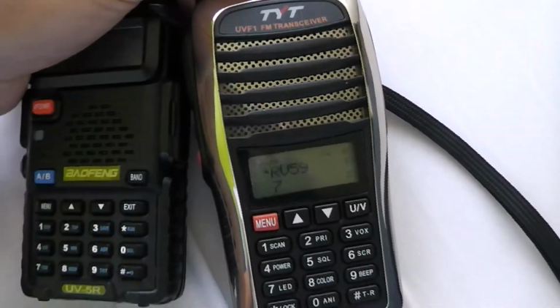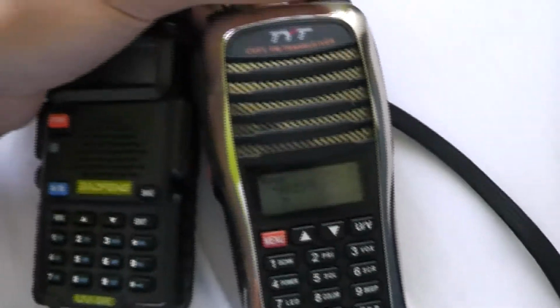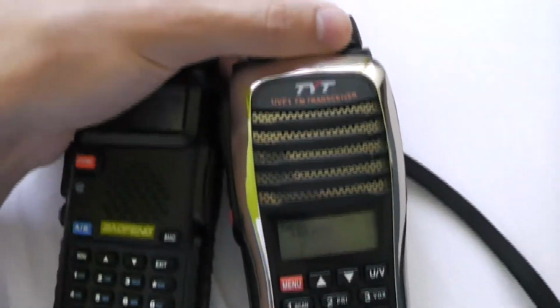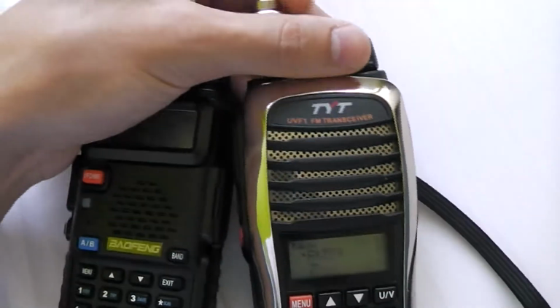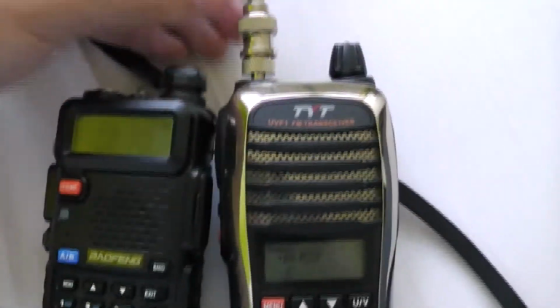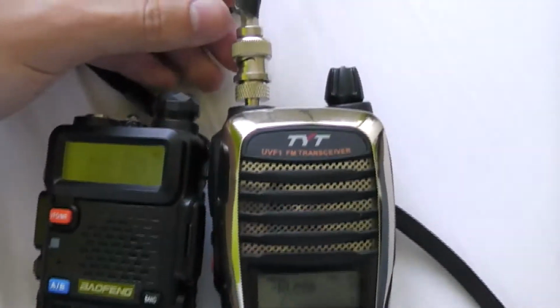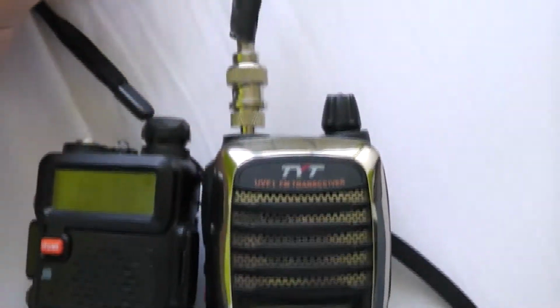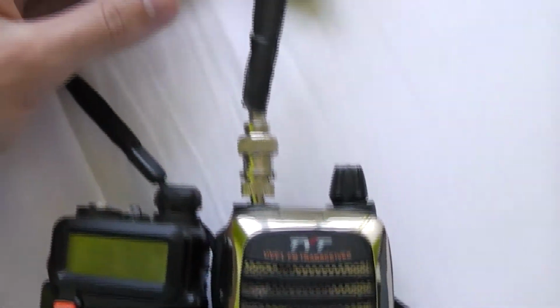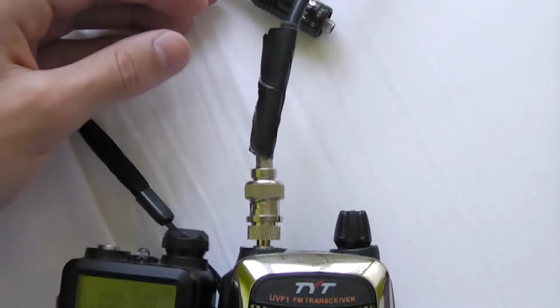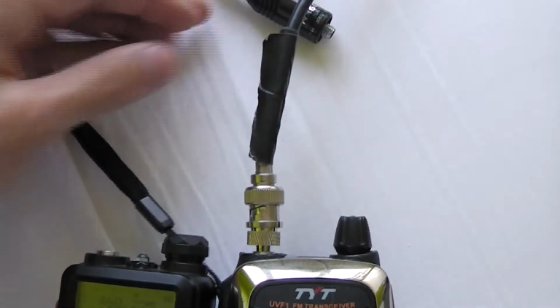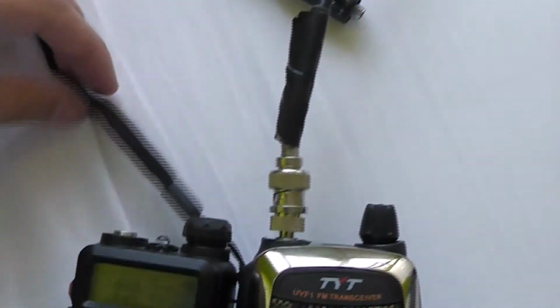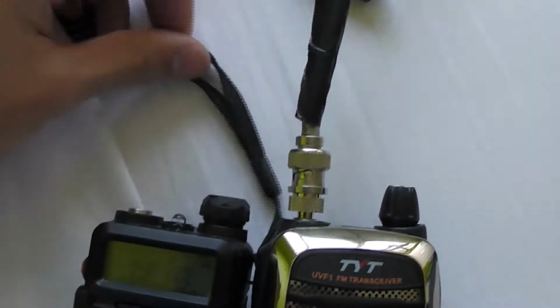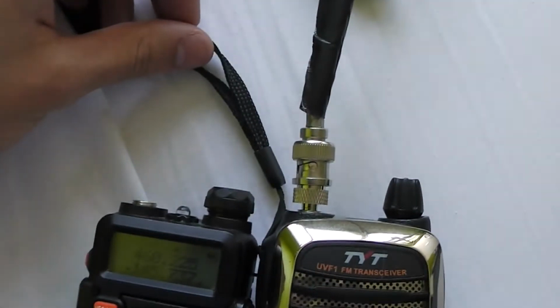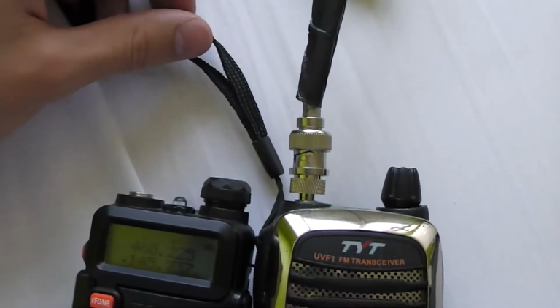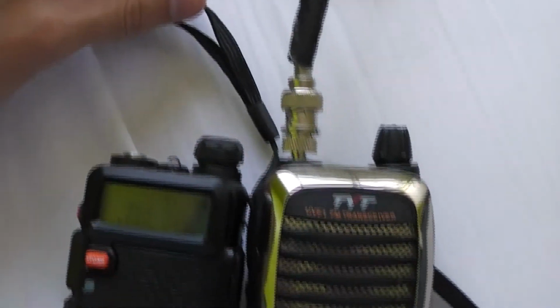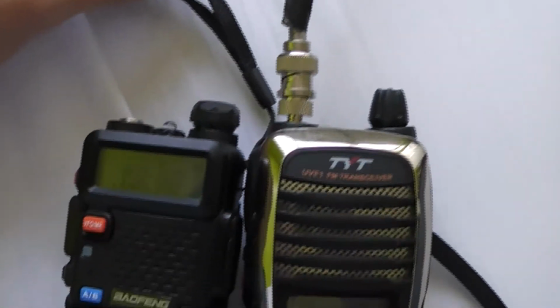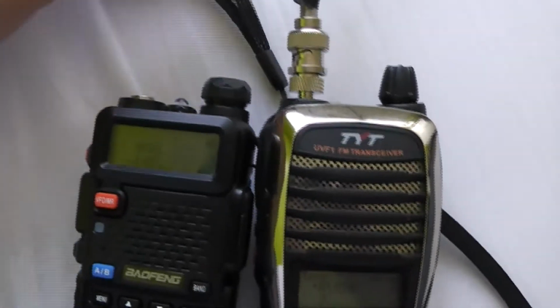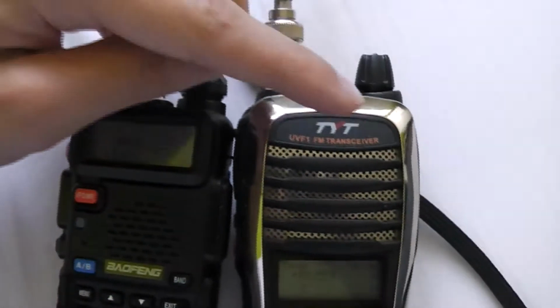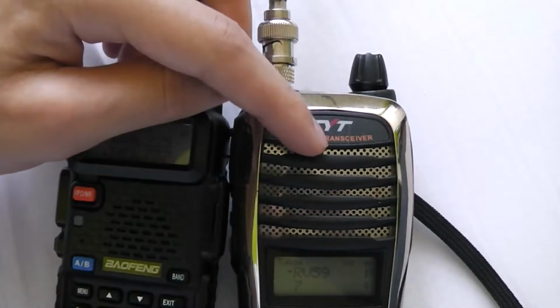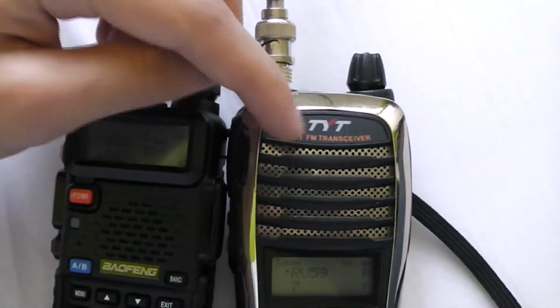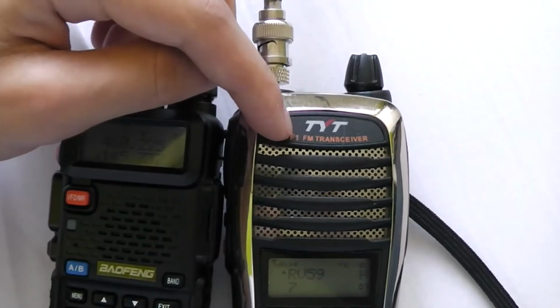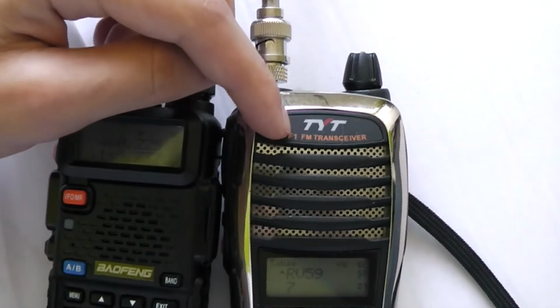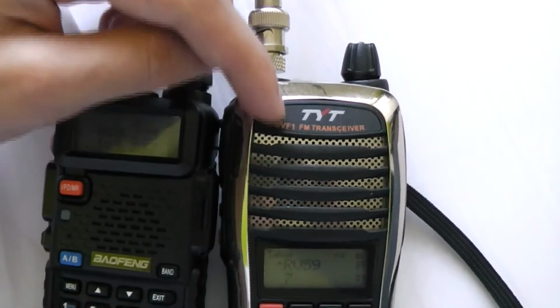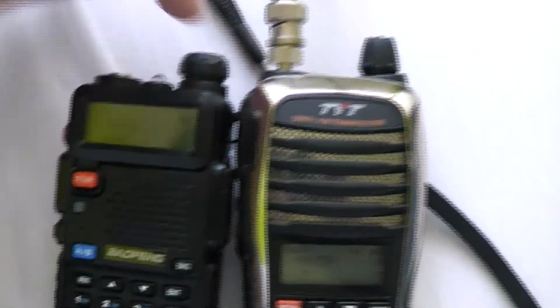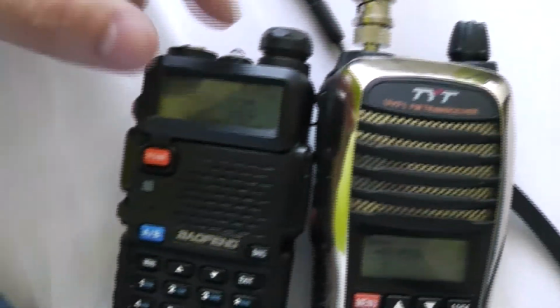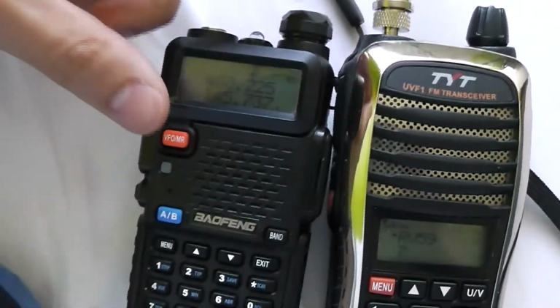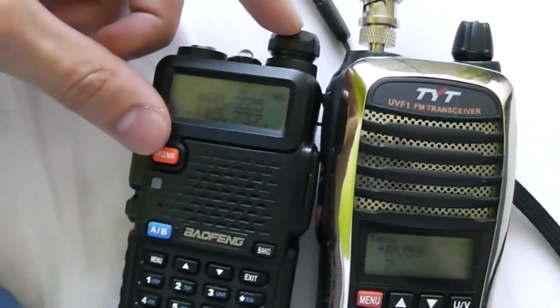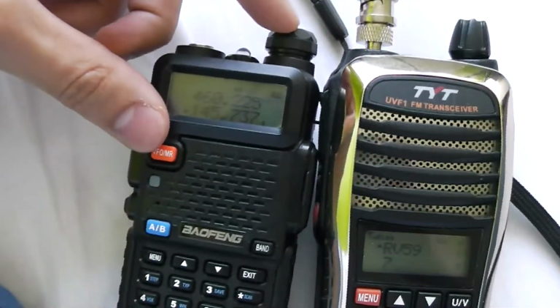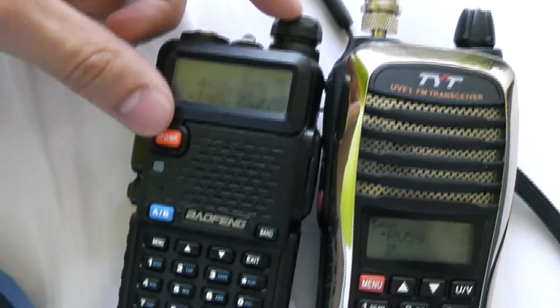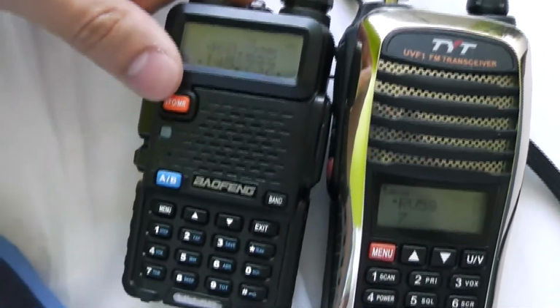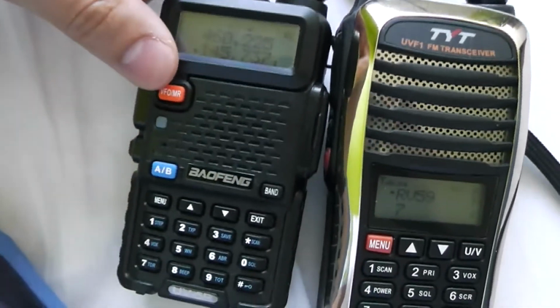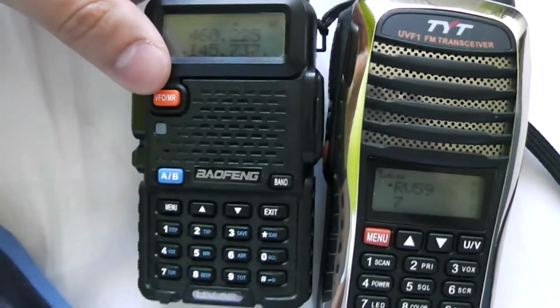Ok, so there we go — that's what I wanted to show you: how much better the filtering is here in the TYT UVF1 compared to the Baofeng UV5R.